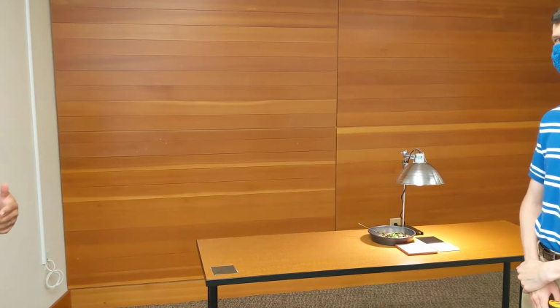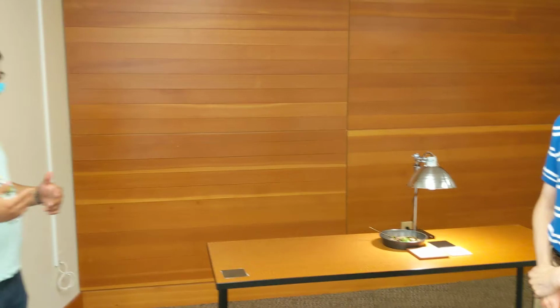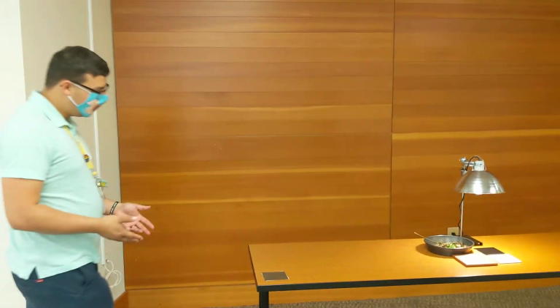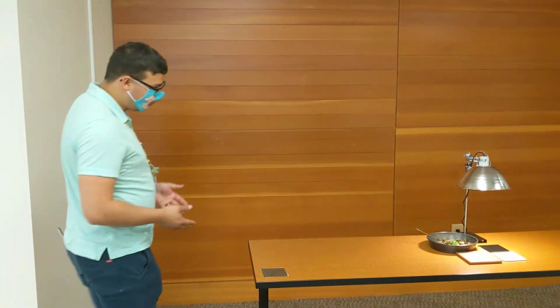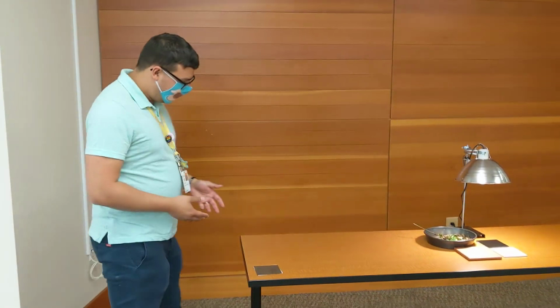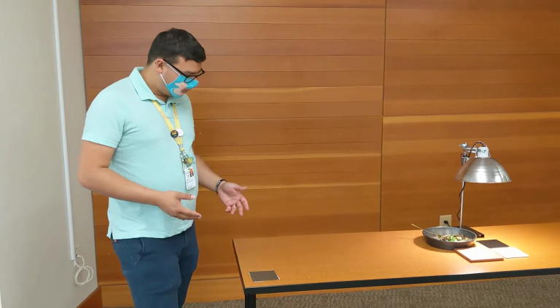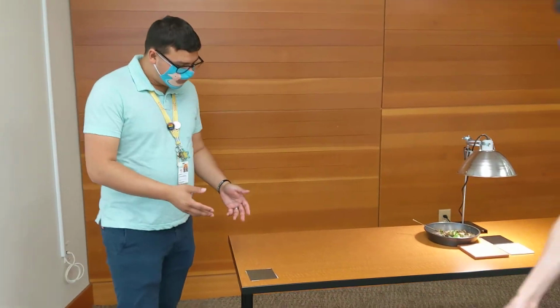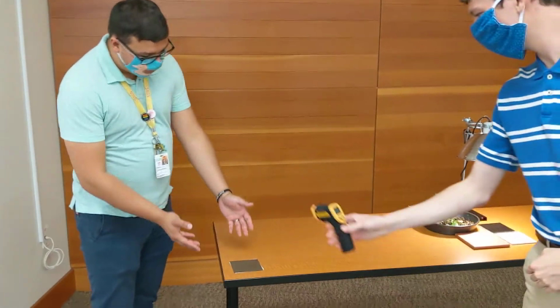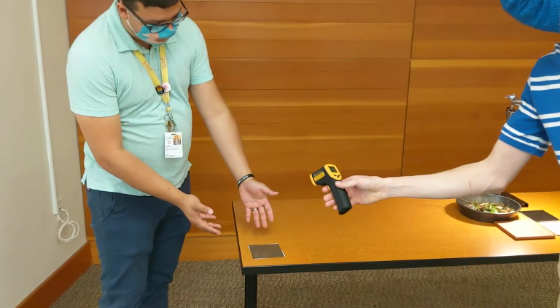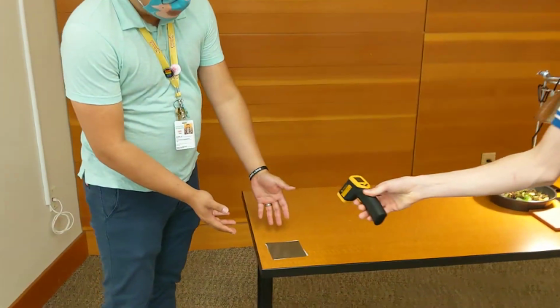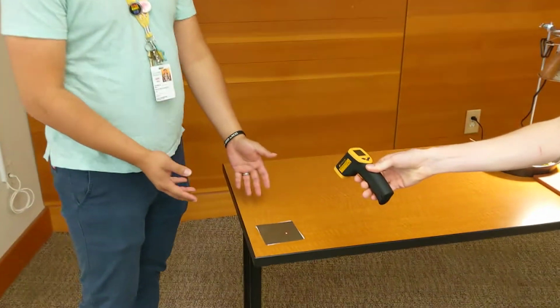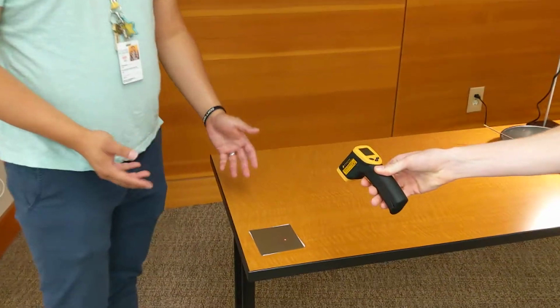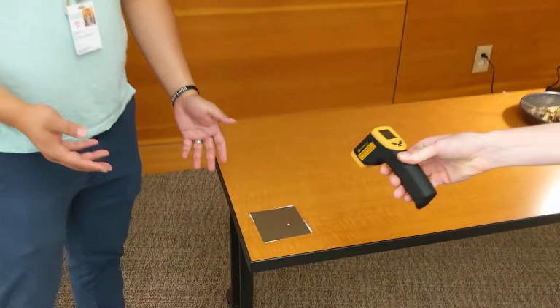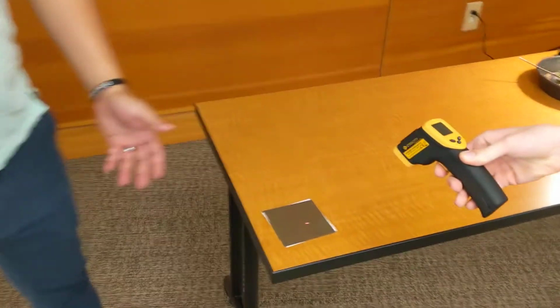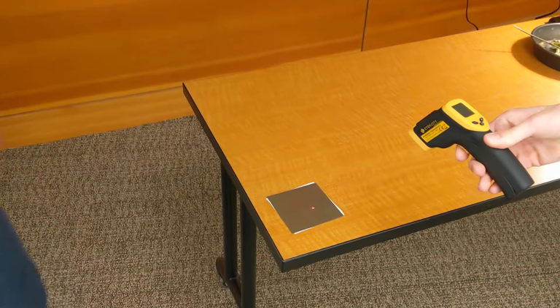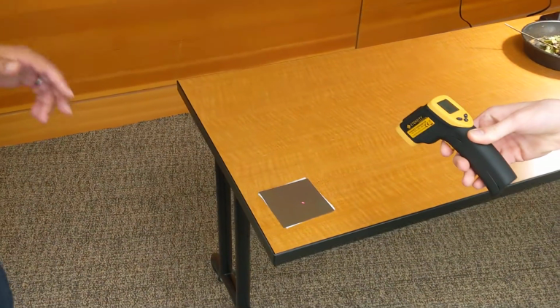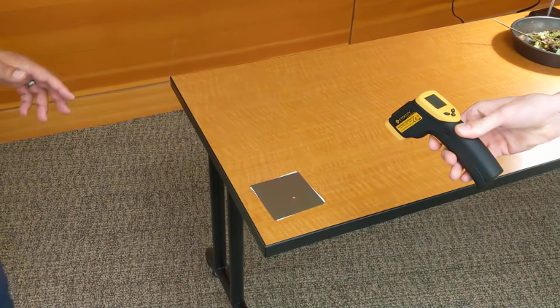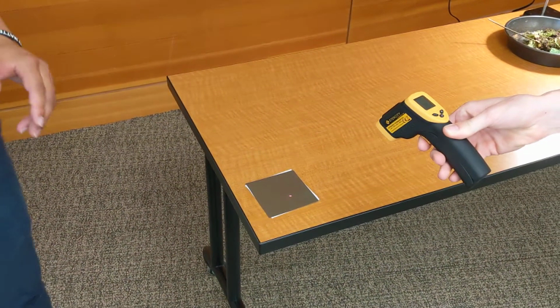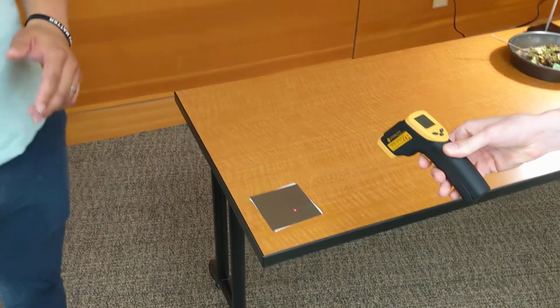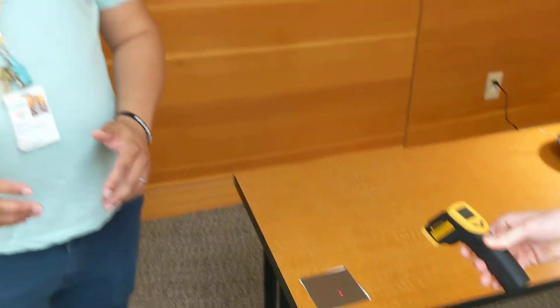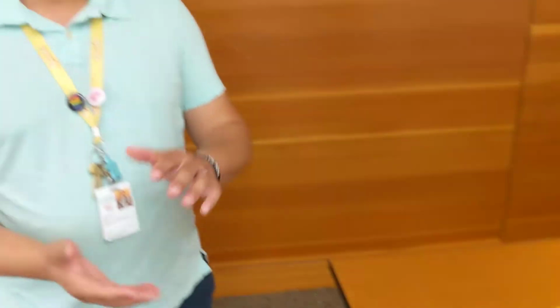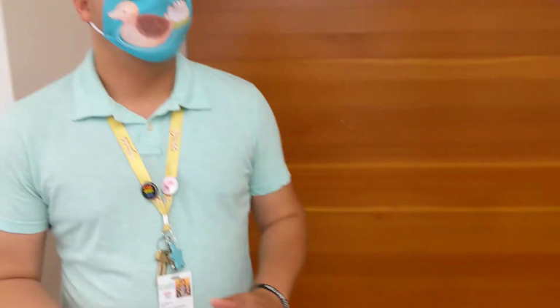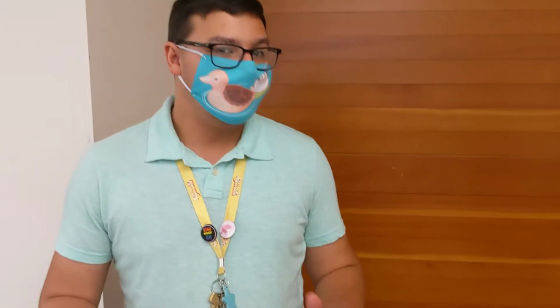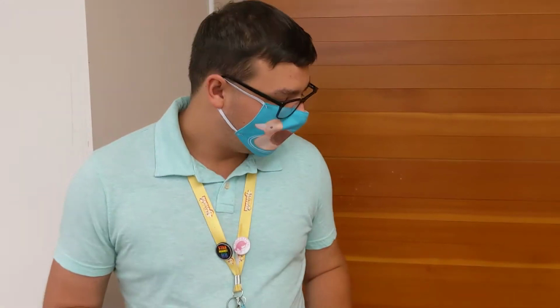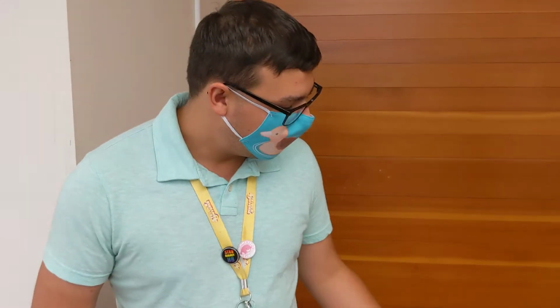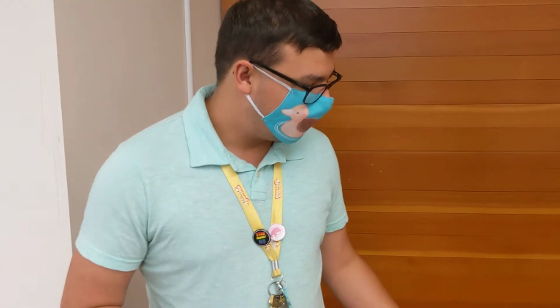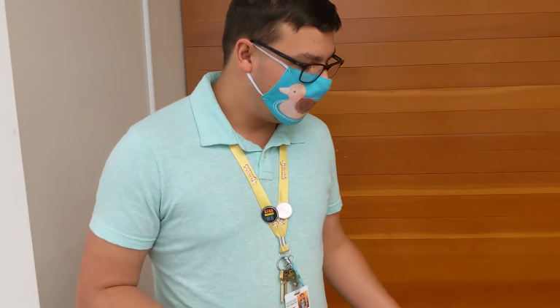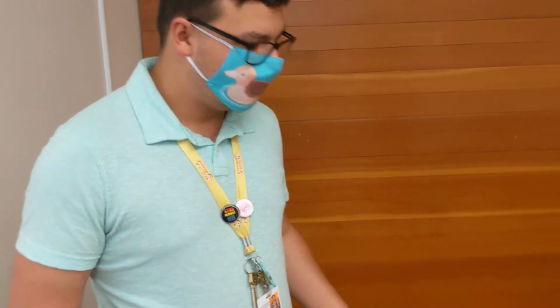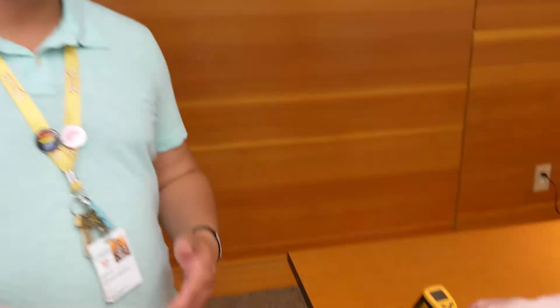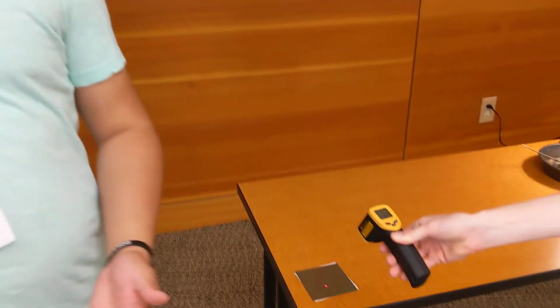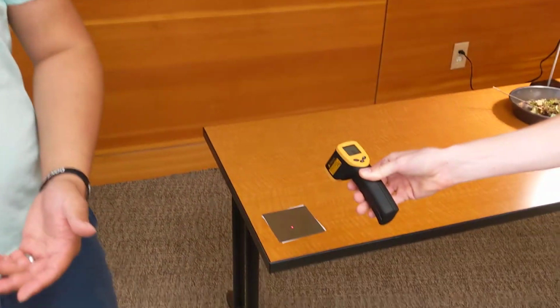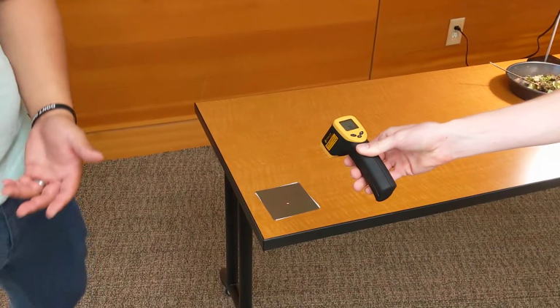So we're going to start over here, and this right here is called a thermal sheet, and it changes color based on the temperature of the surface of the sheet. Right now it's at room temperature, which is about 78 degrees Fahrenheit.